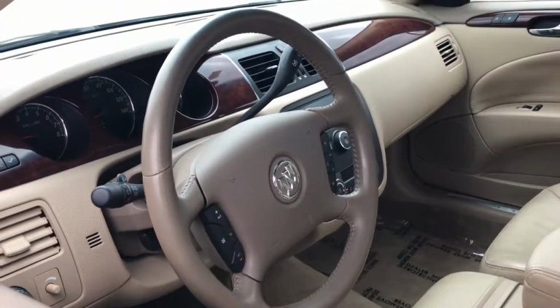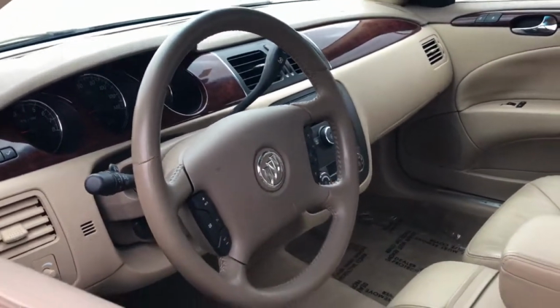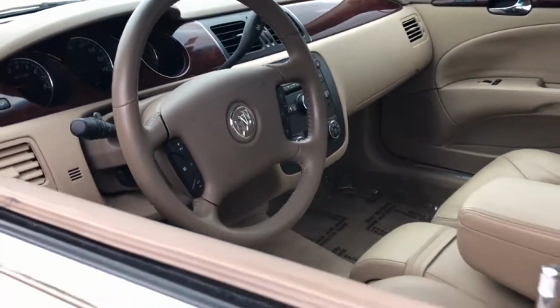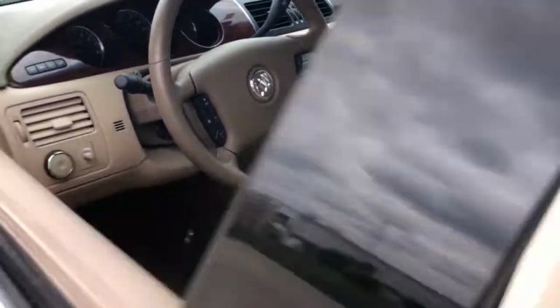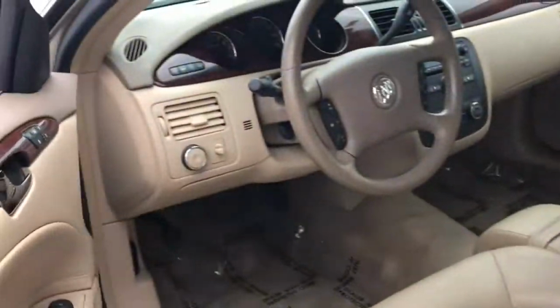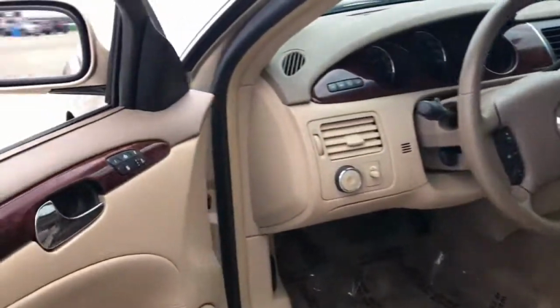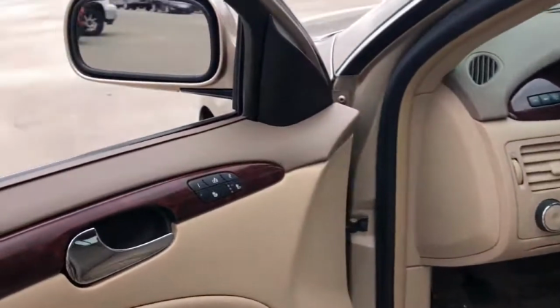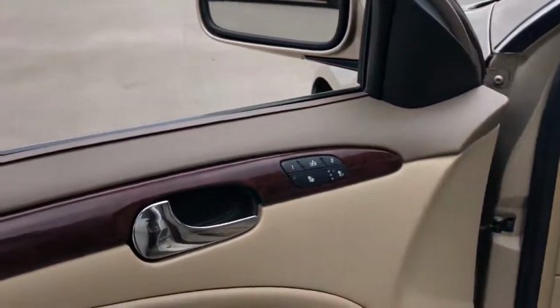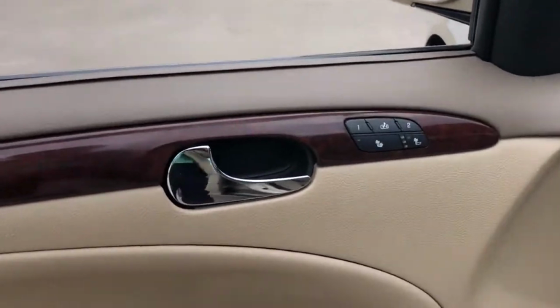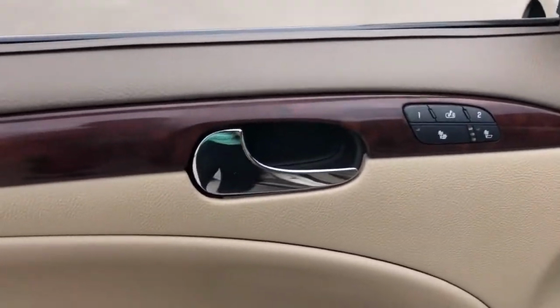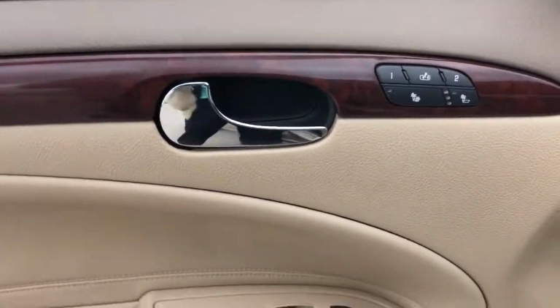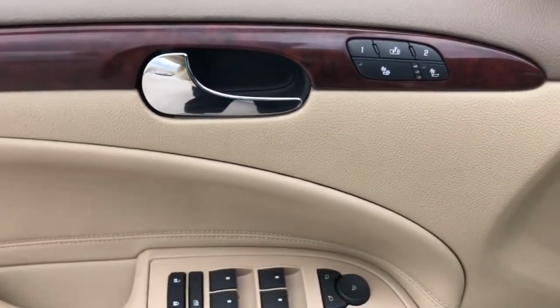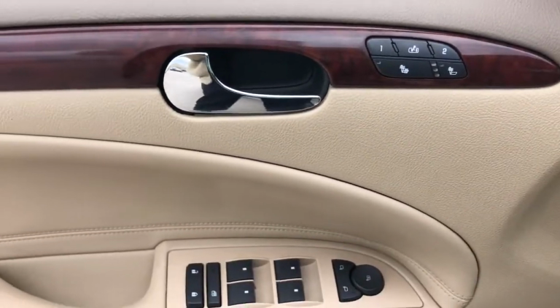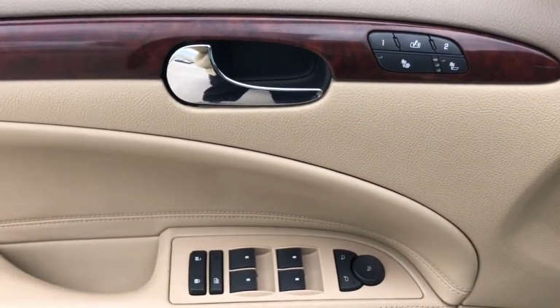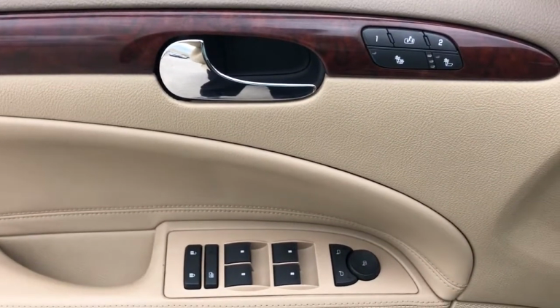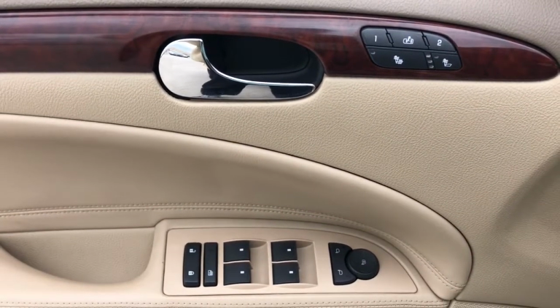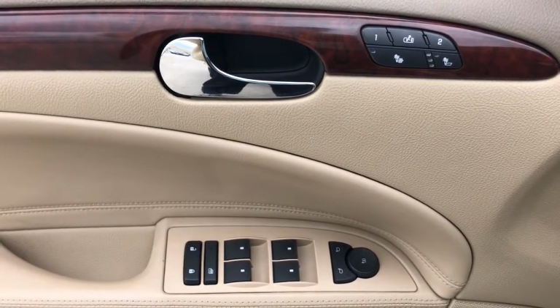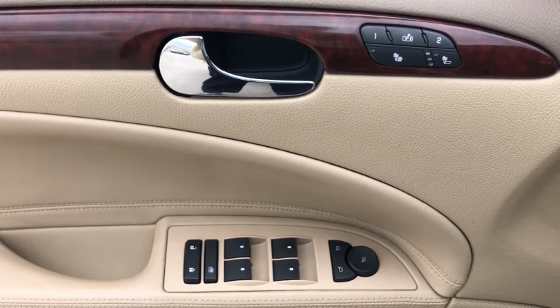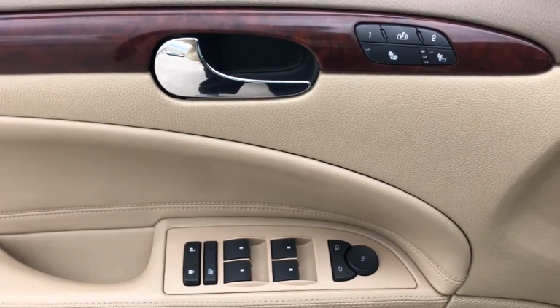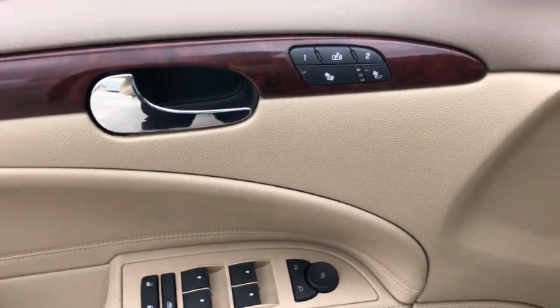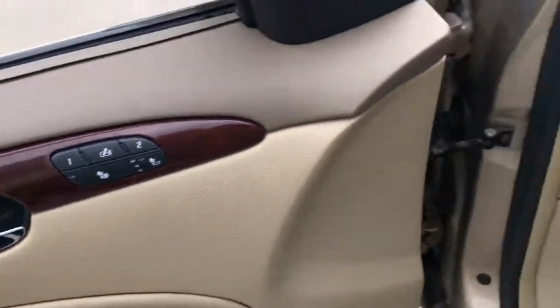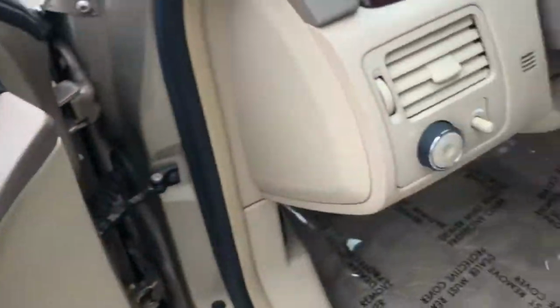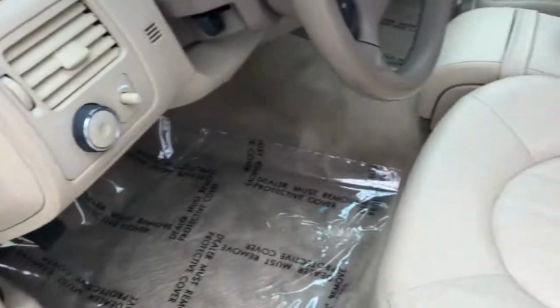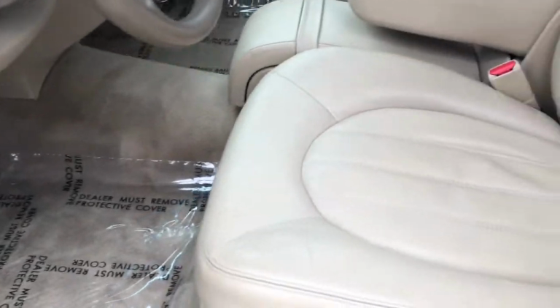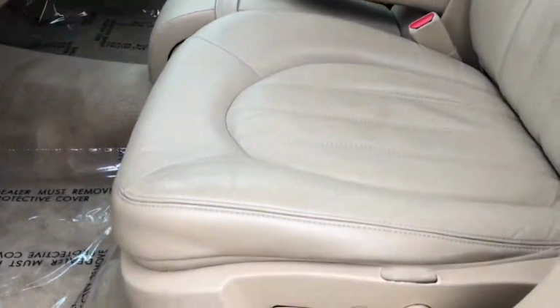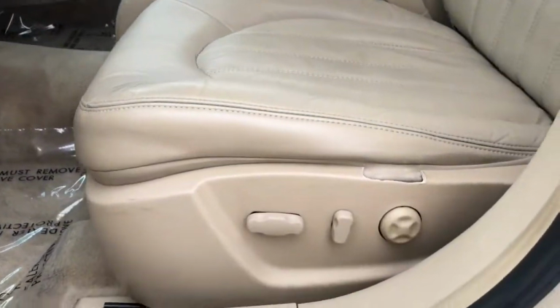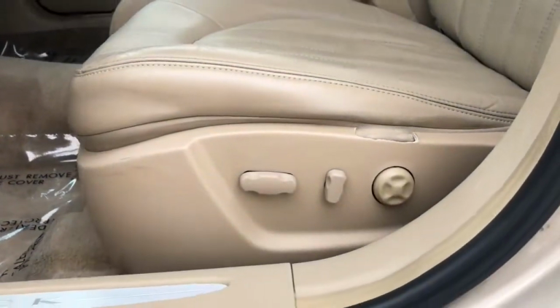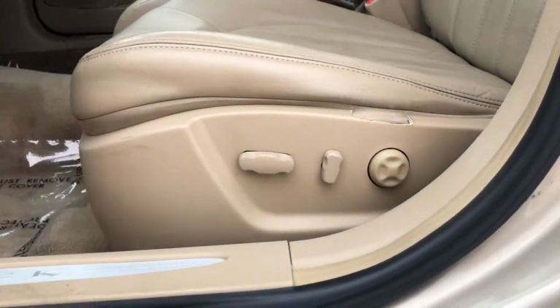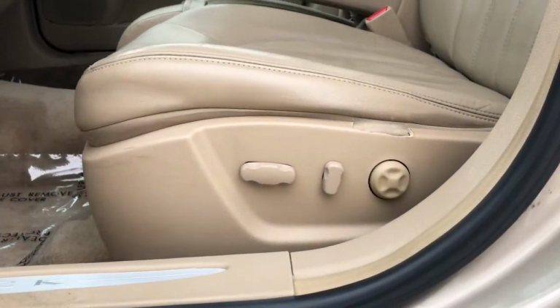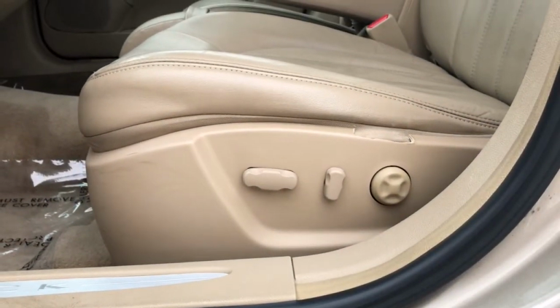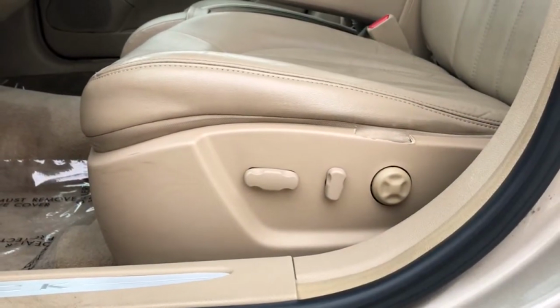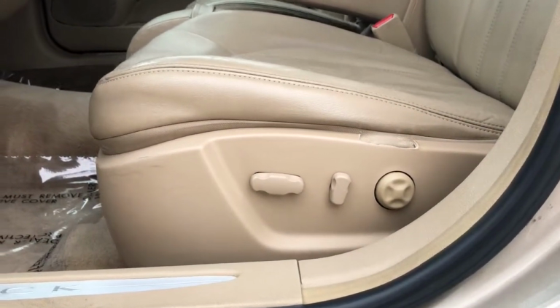The following are some of this vehicle's highlighted options: leather seats, trip computer, power windows, bucket seats, four-wheel disc brakes, and power steering.